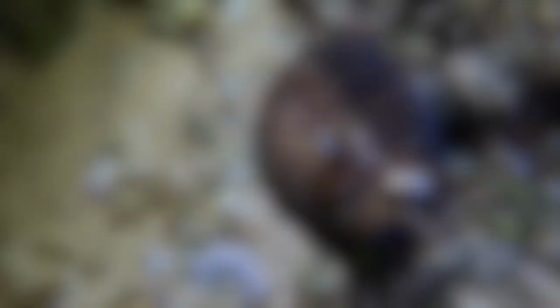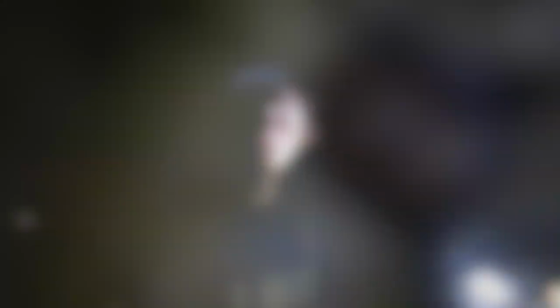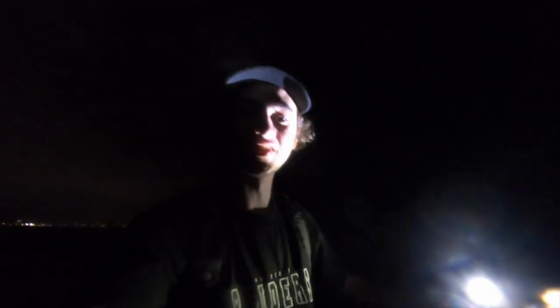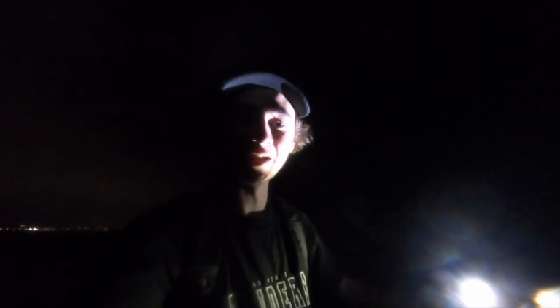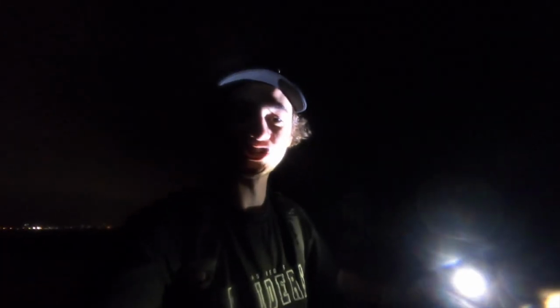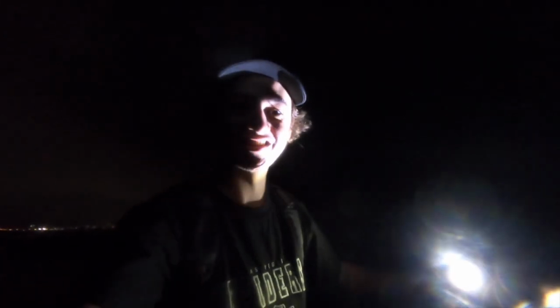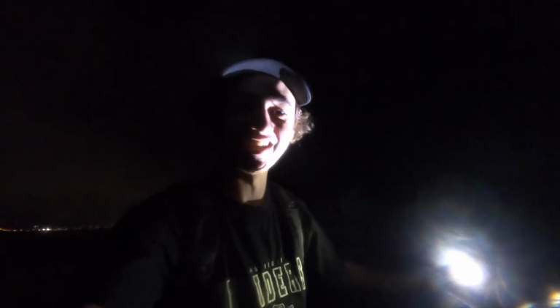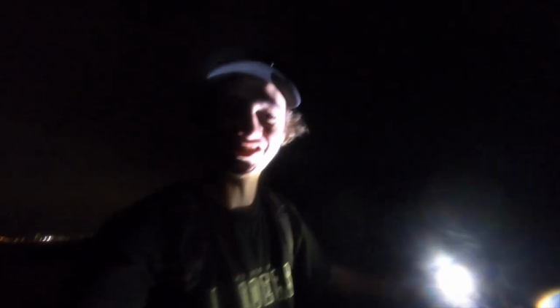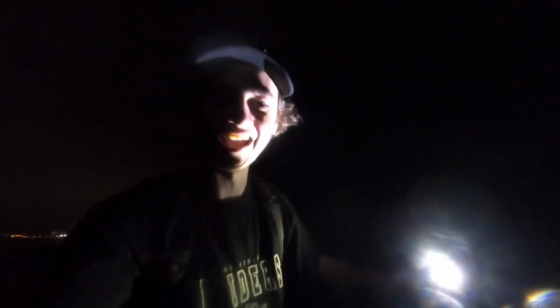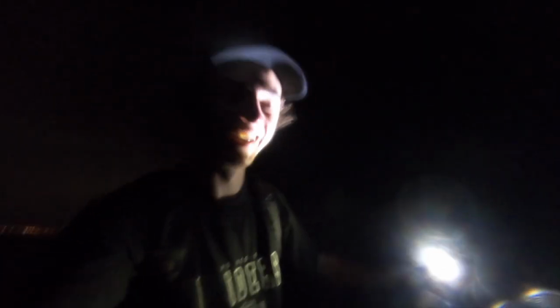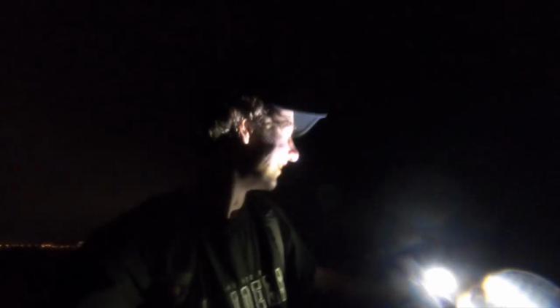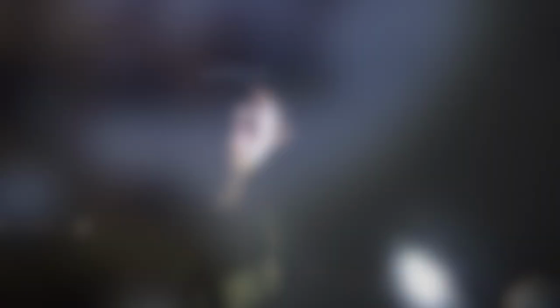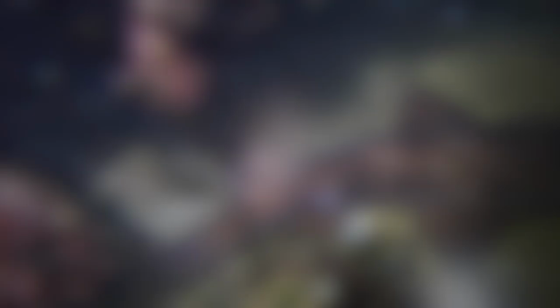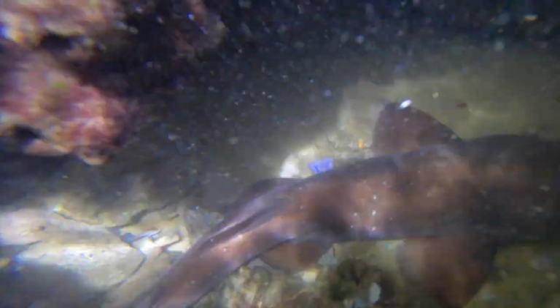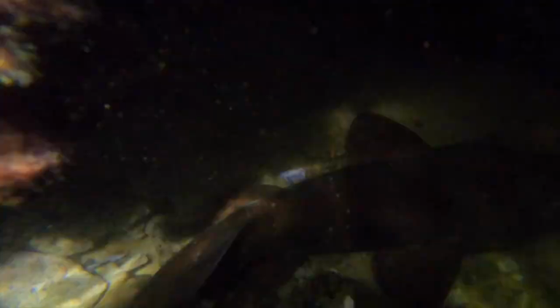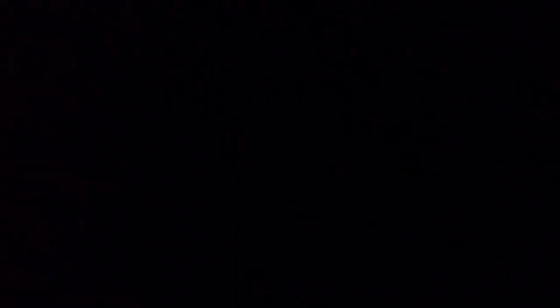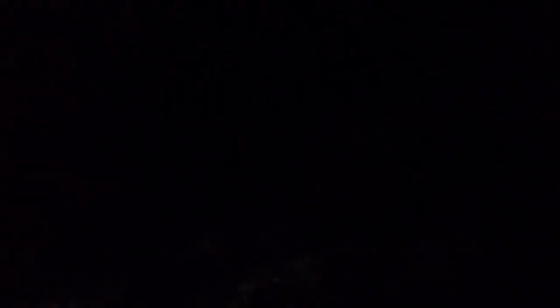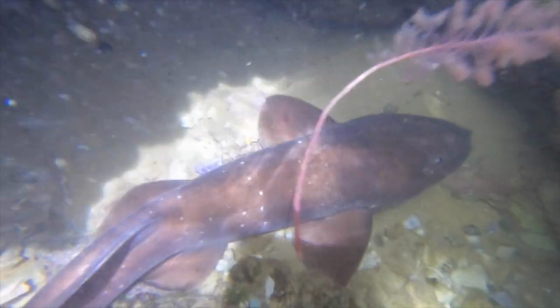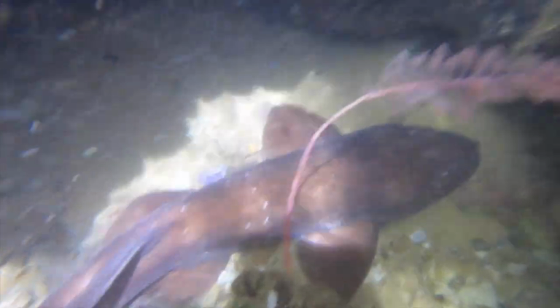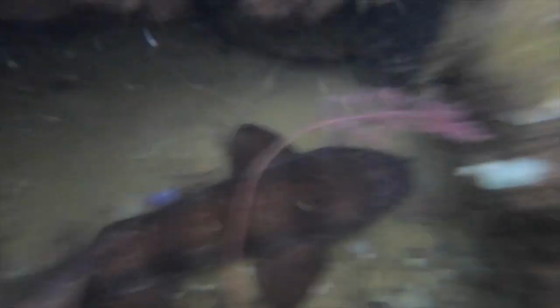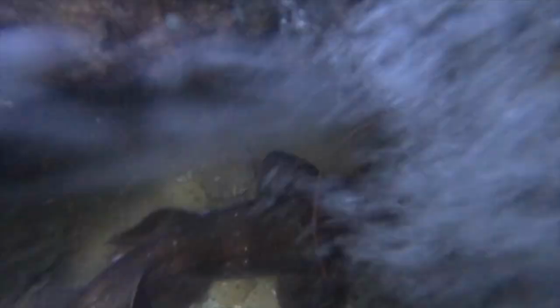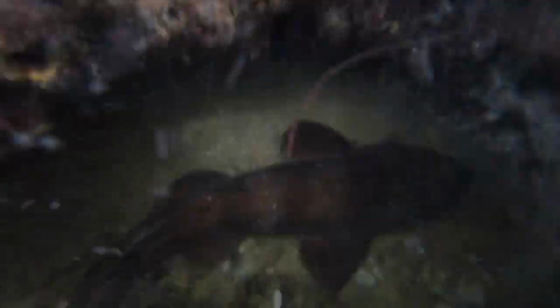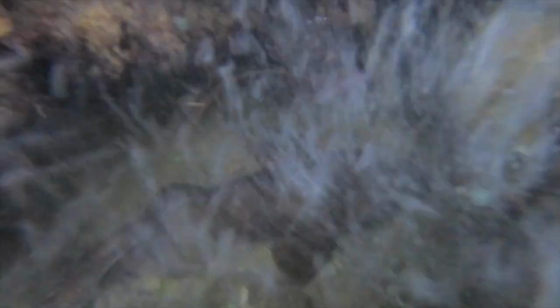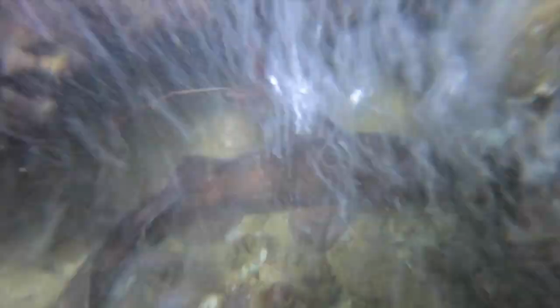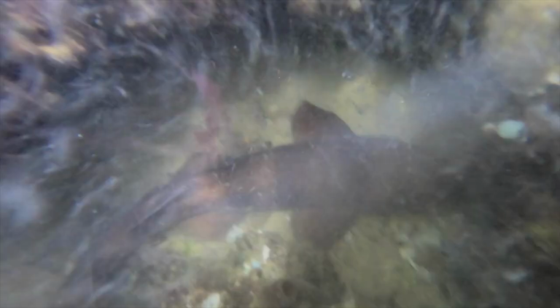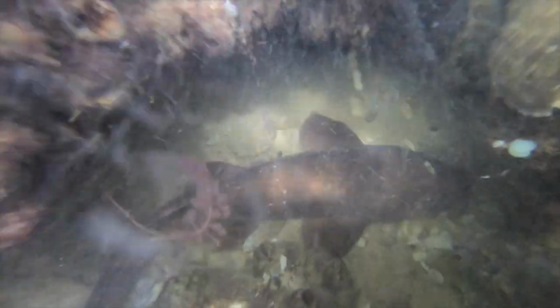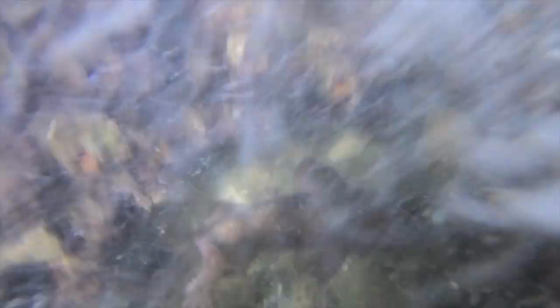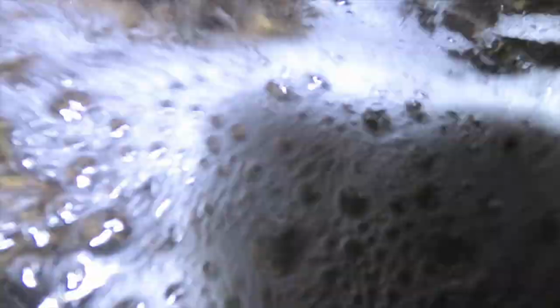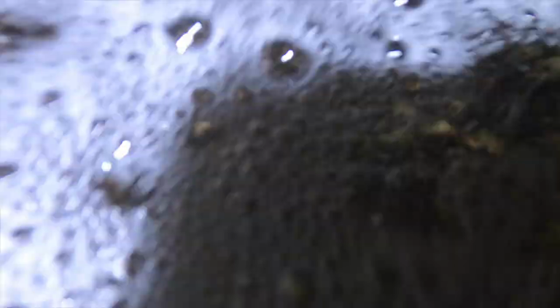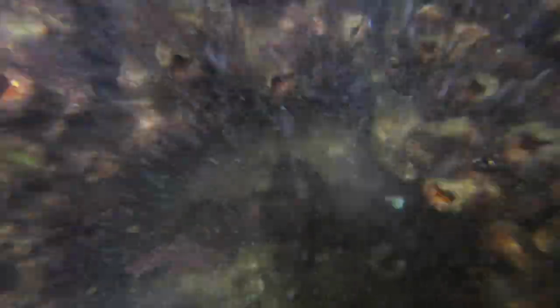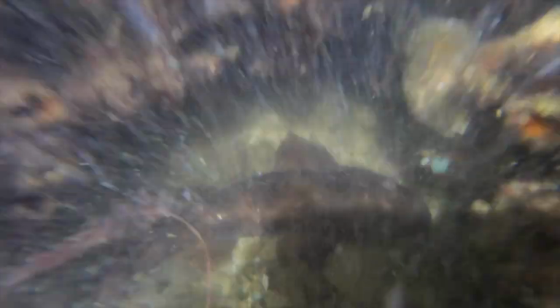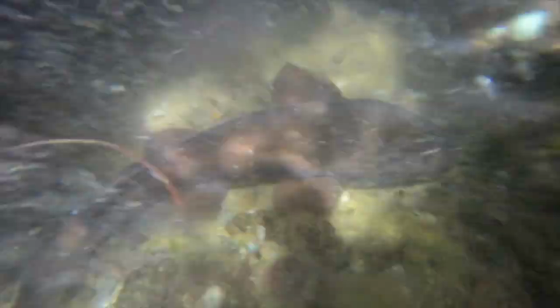We've got another sleeping shark down here — let's check it out. That's awesome. It's so cool.